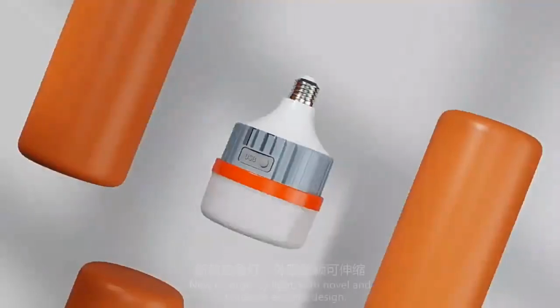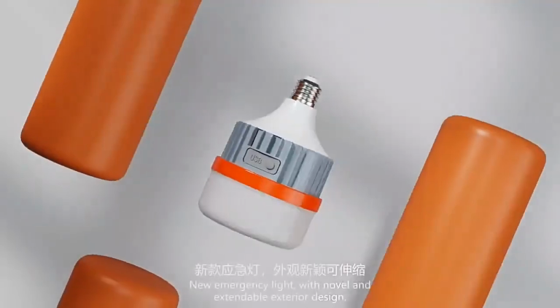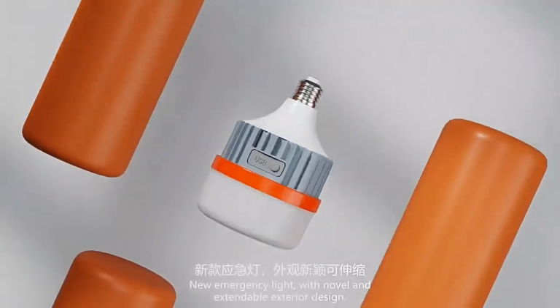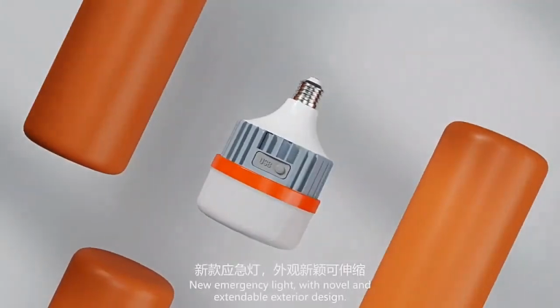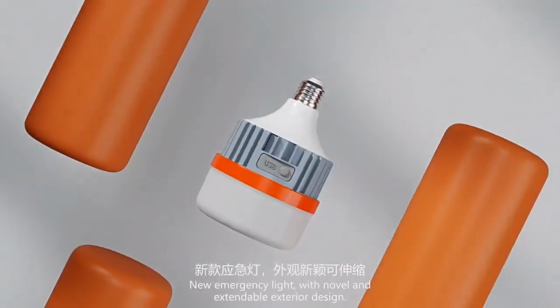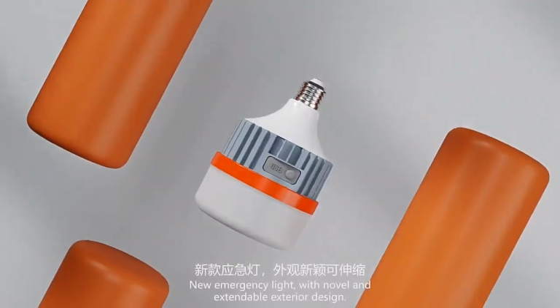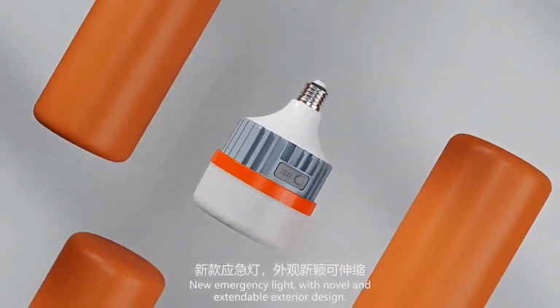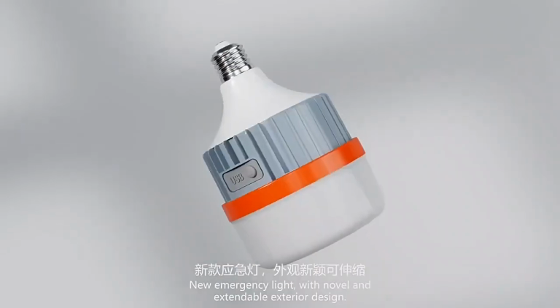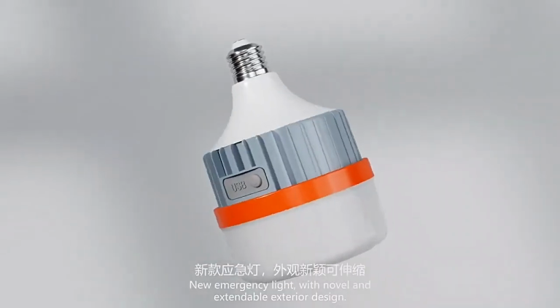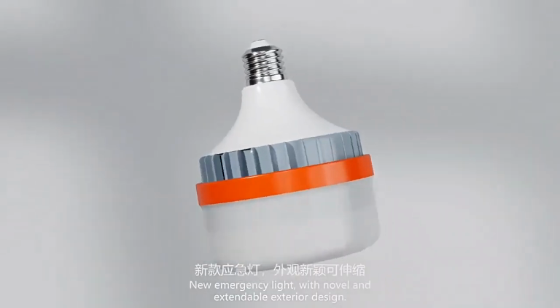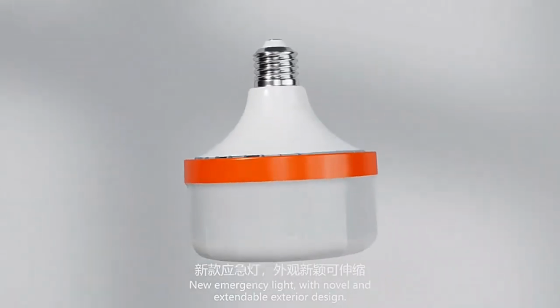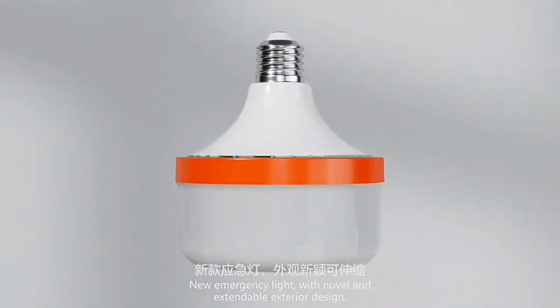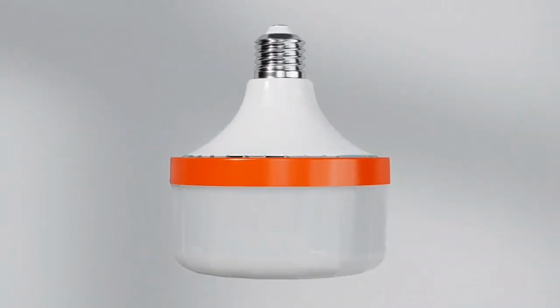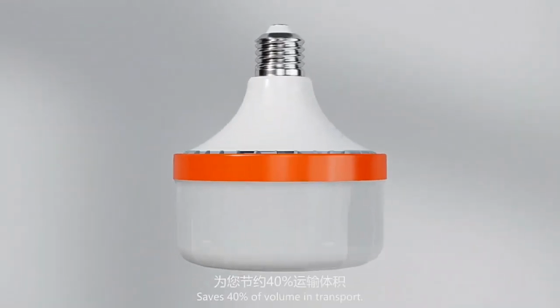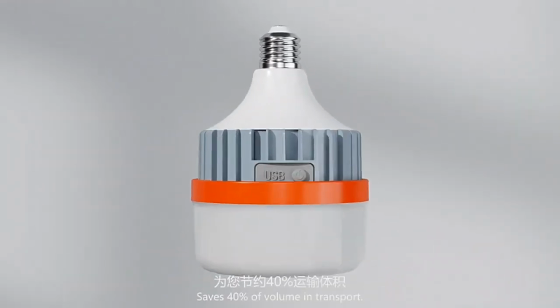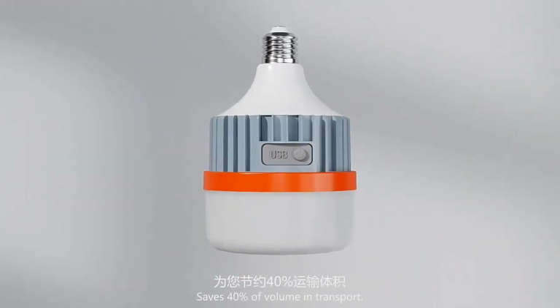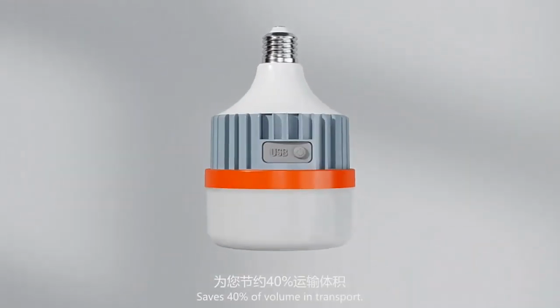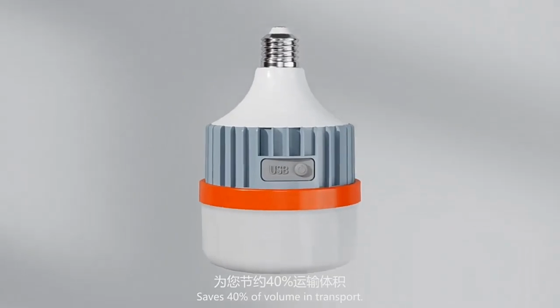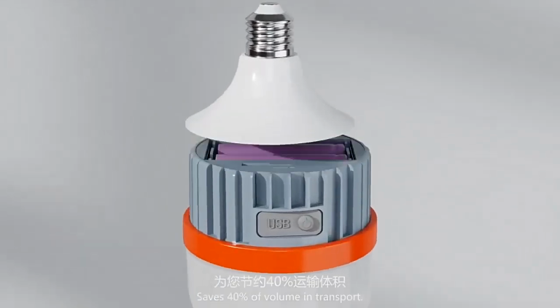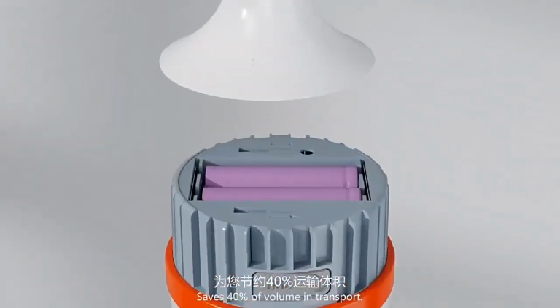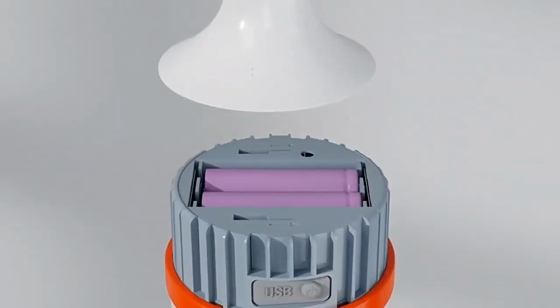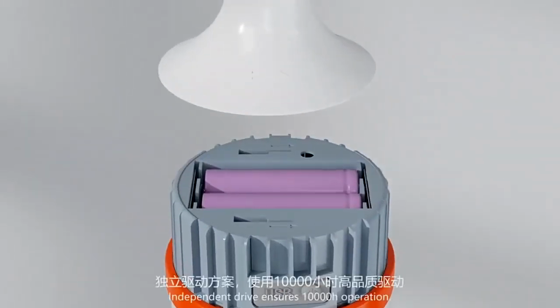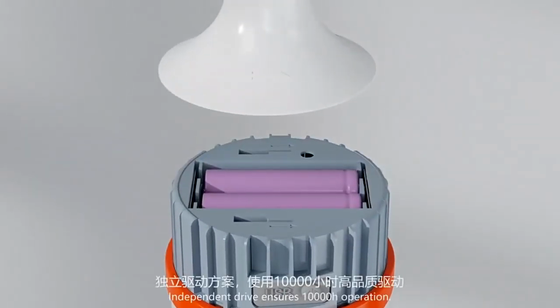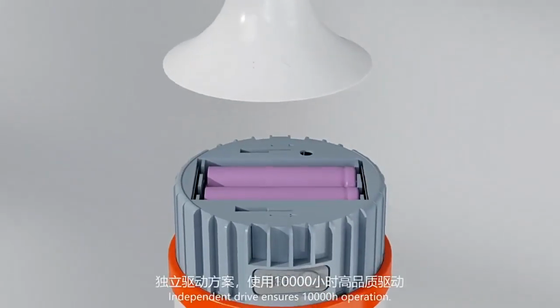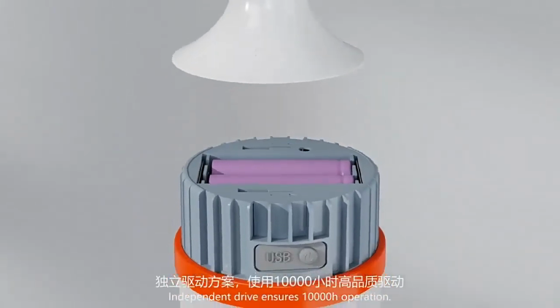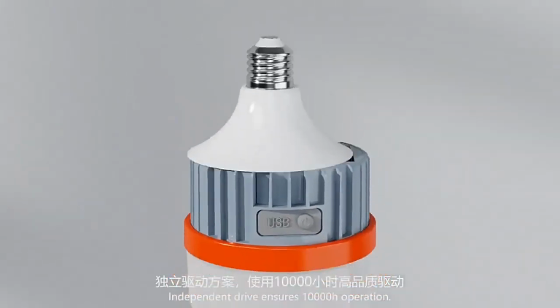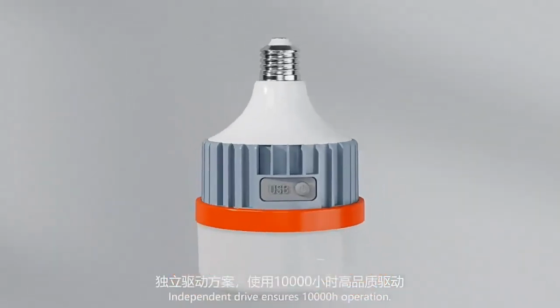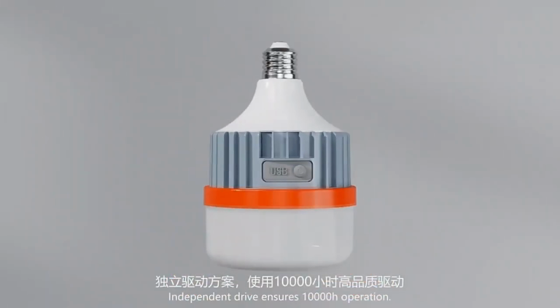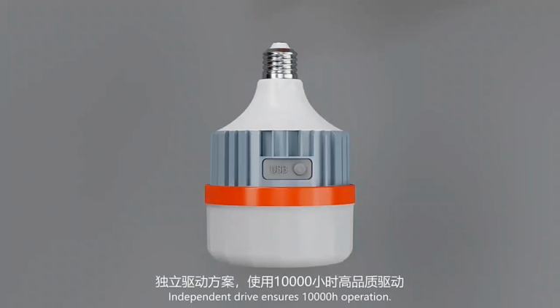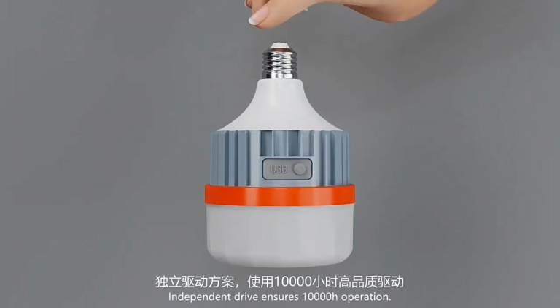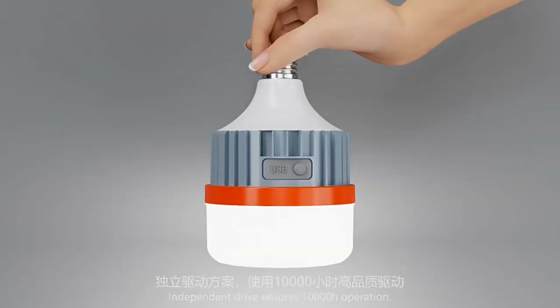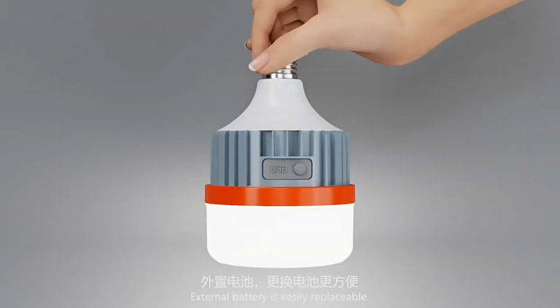New emergency light with novel and extendable exterior design, saving 40% of volume in transport. Independent drive ensures 10,000 hours operation.